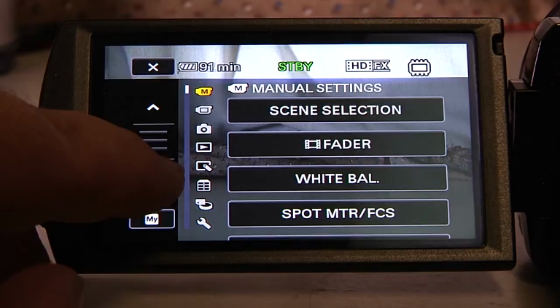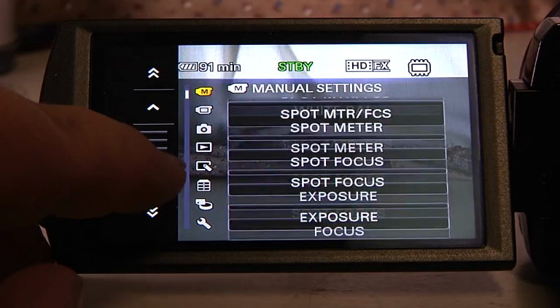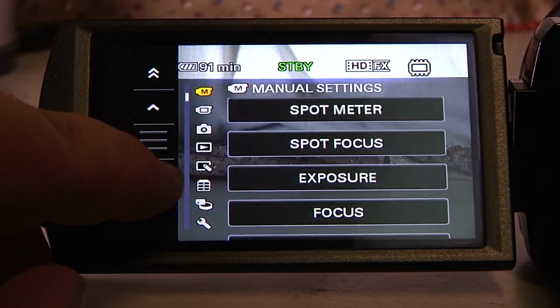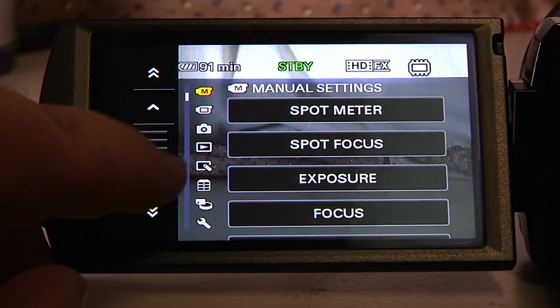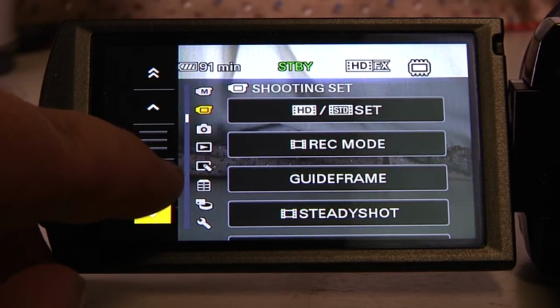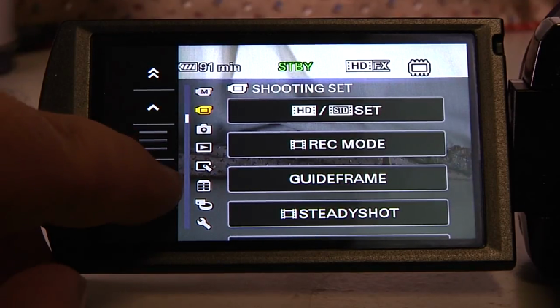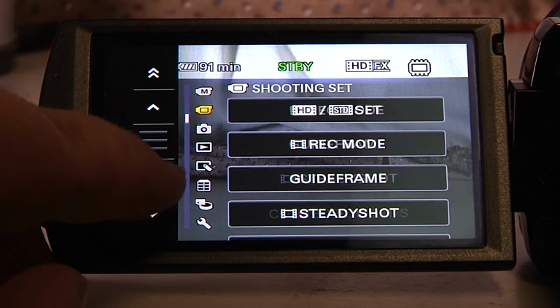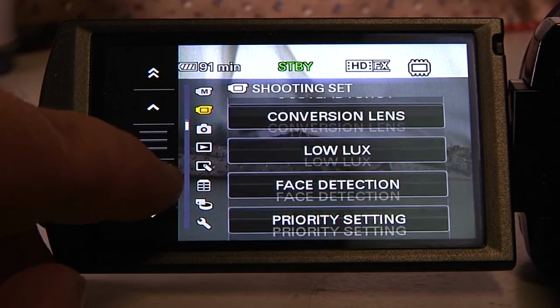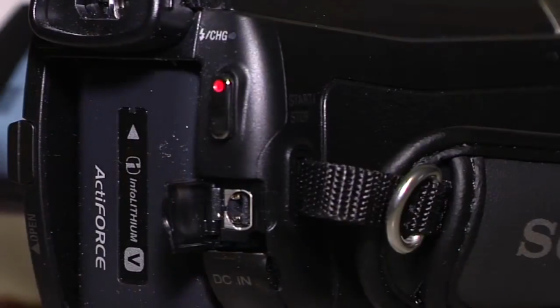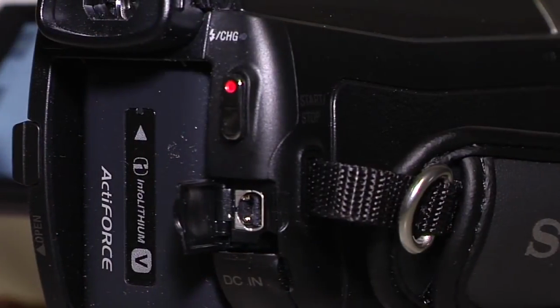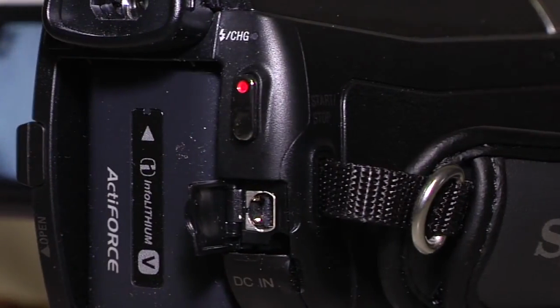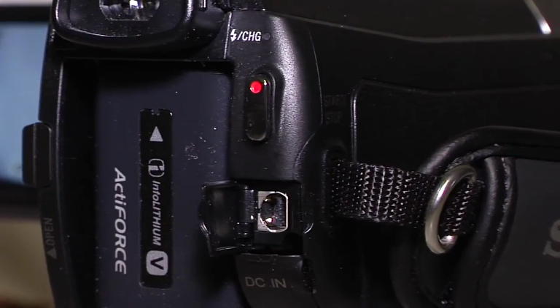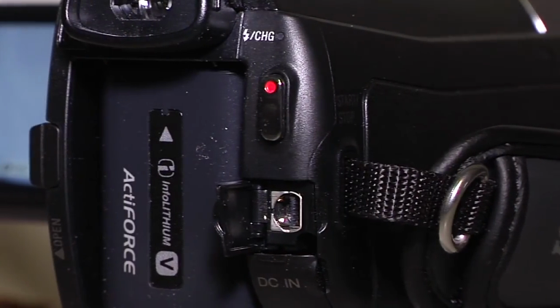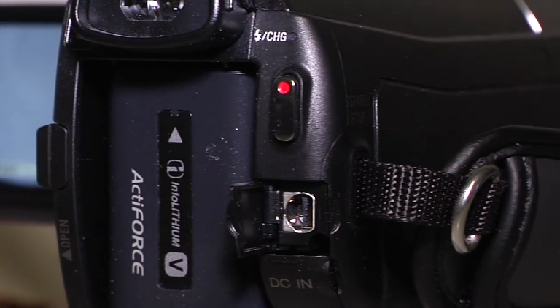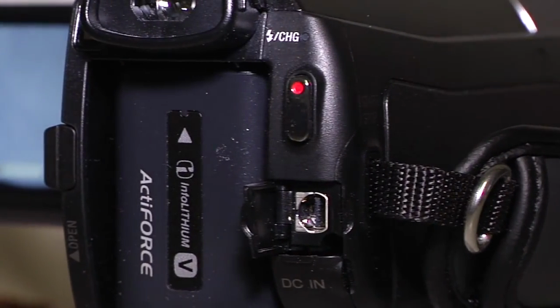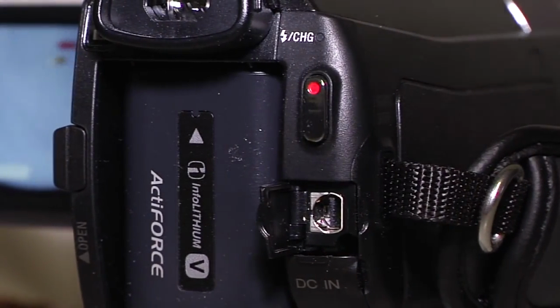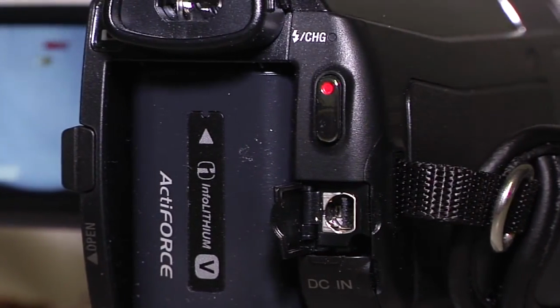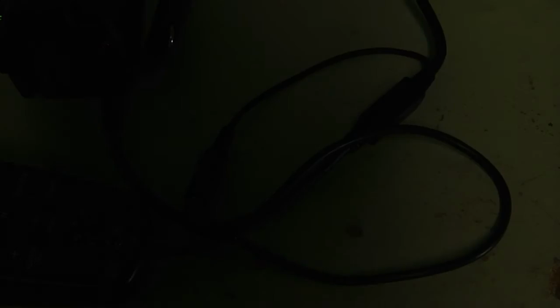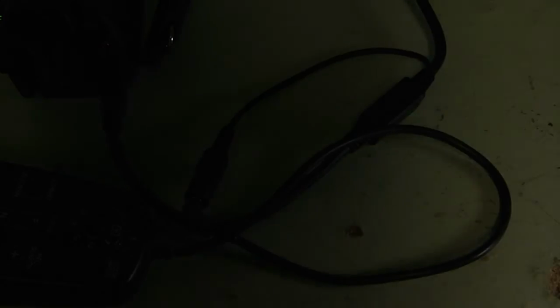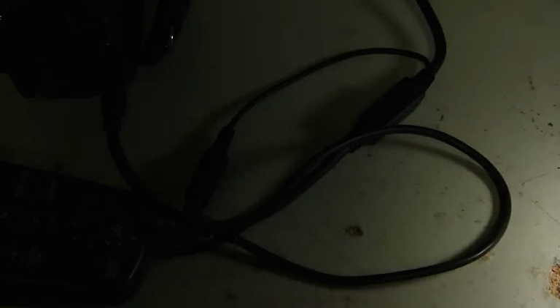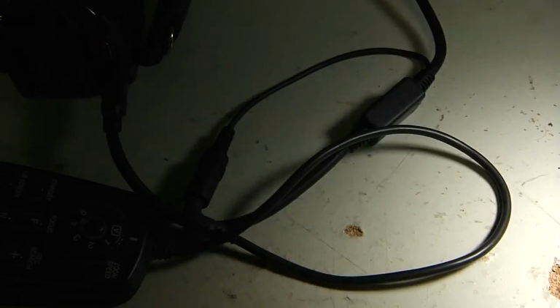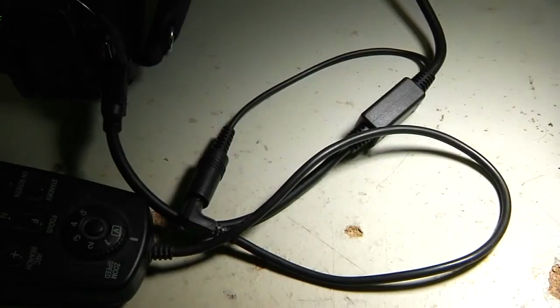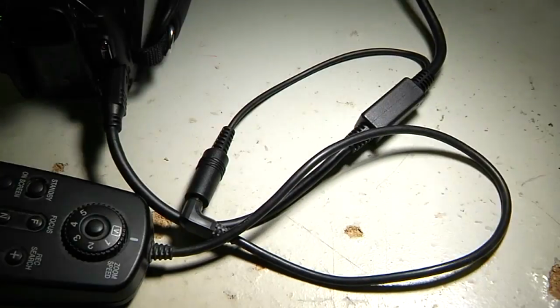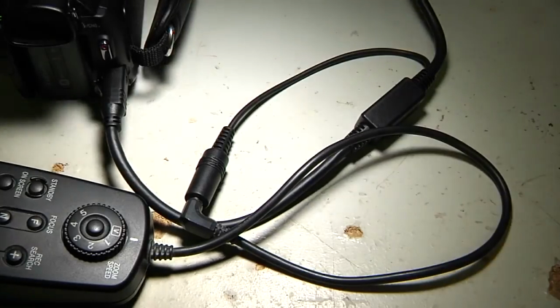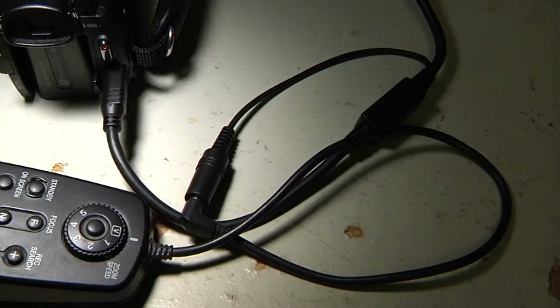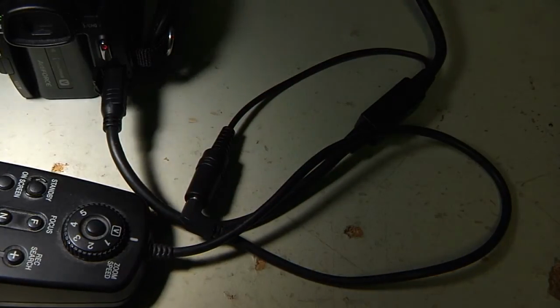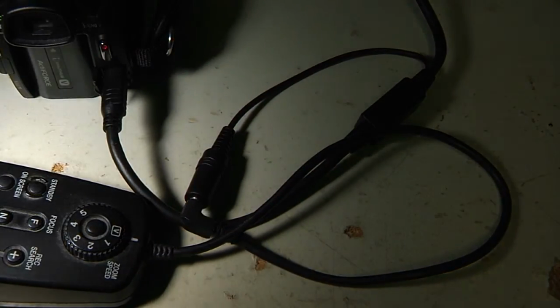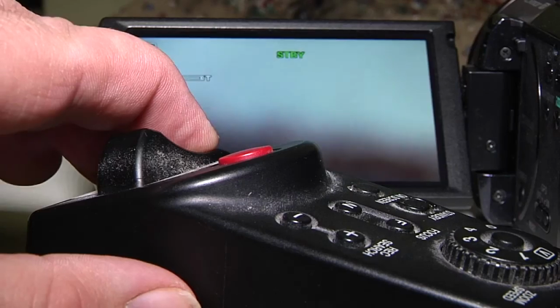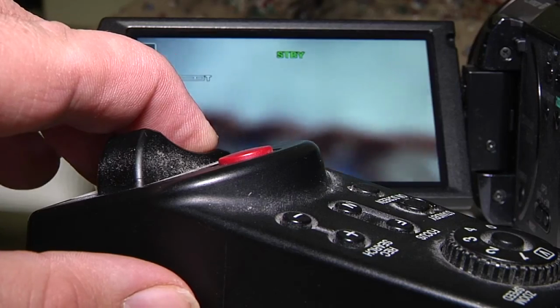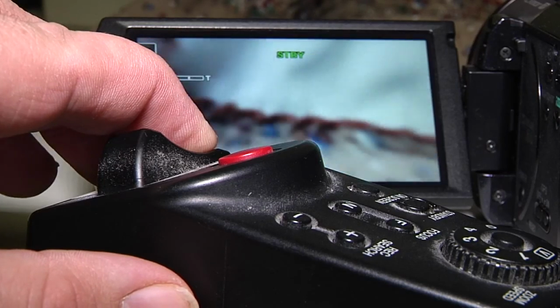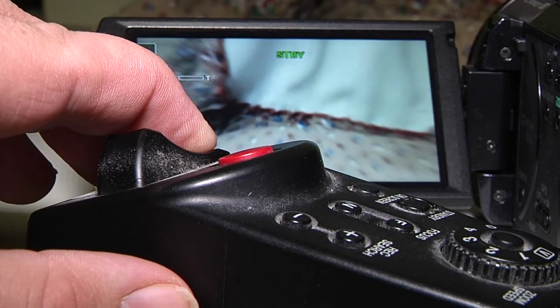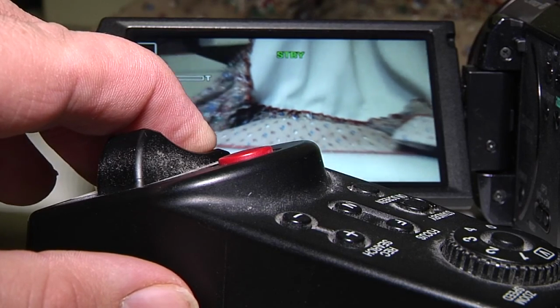The reason I'm doing this review isn't to focus on the advertised features of the camera — it's to focus on a somewhat undocumented feature: the ability to use LANC controllers with this camera.